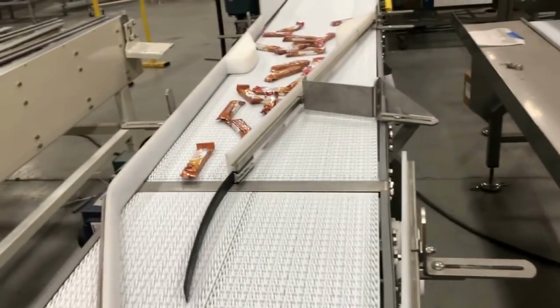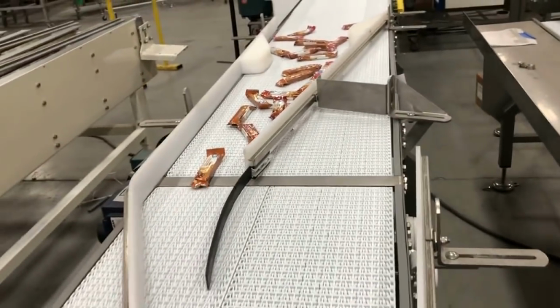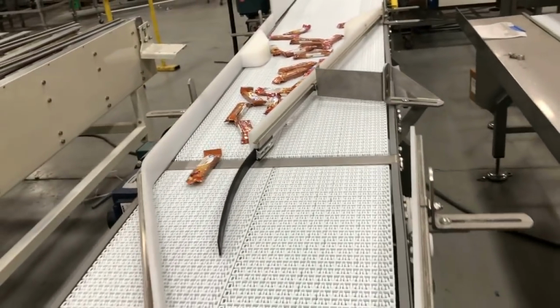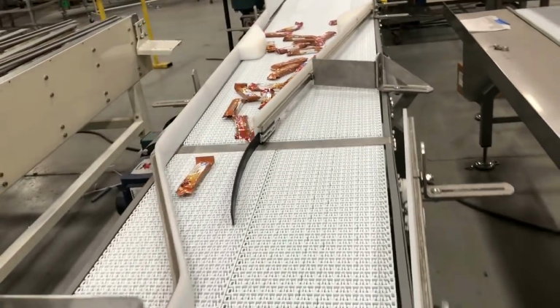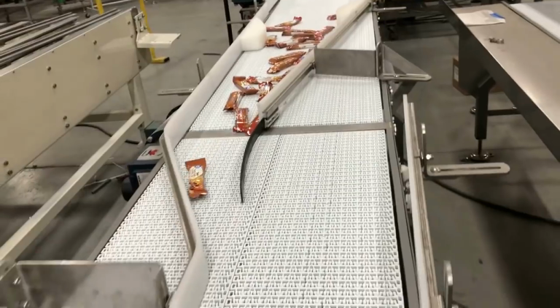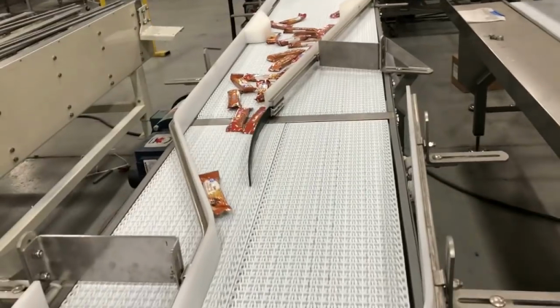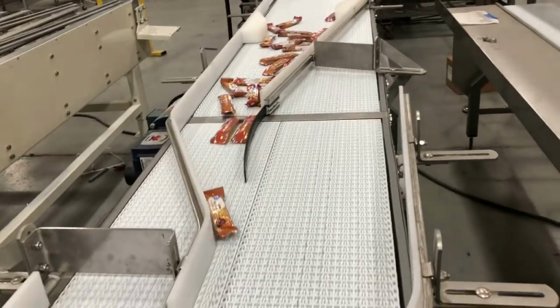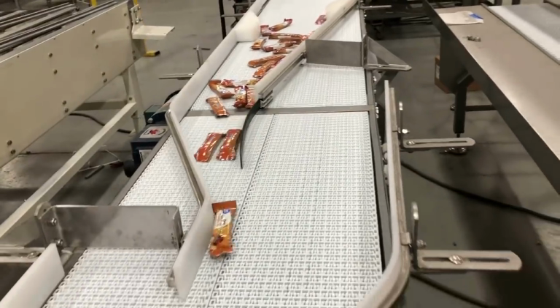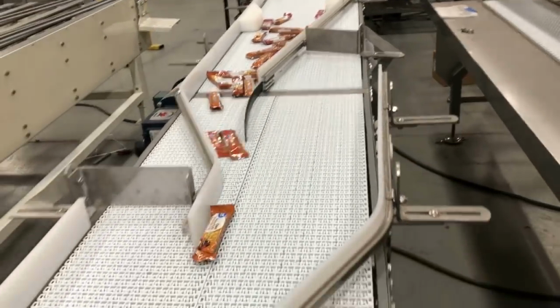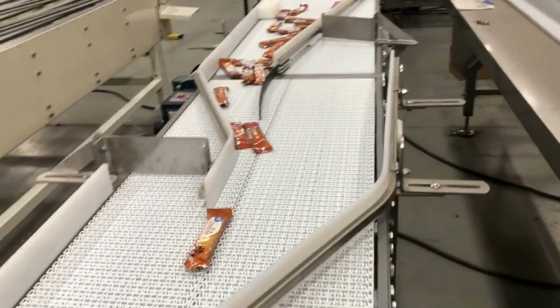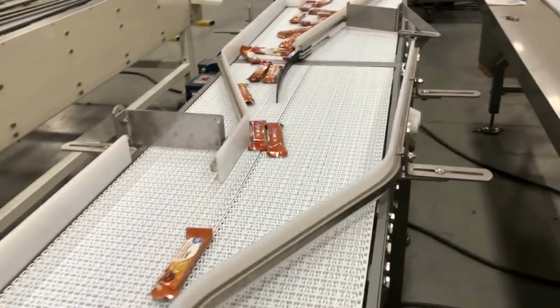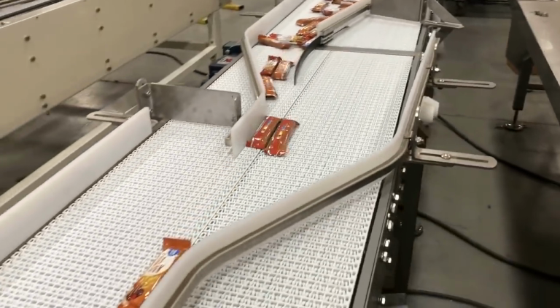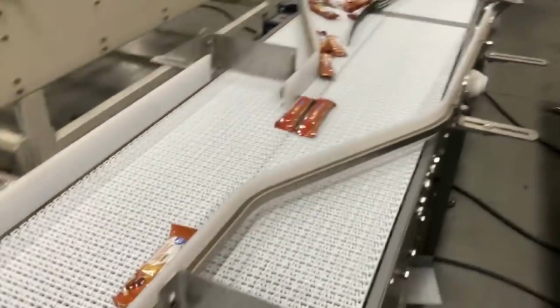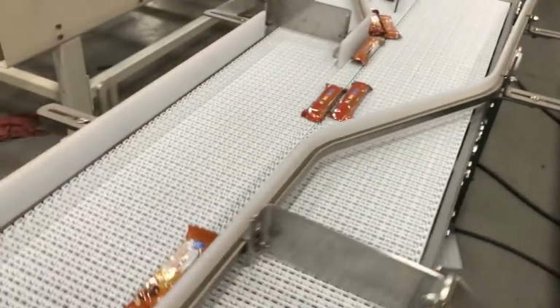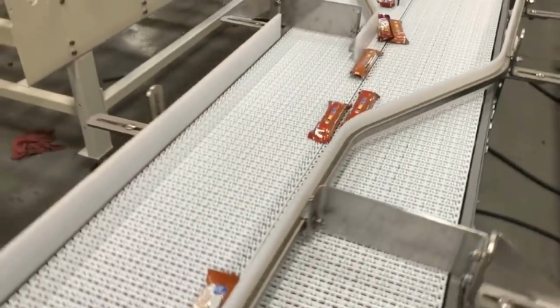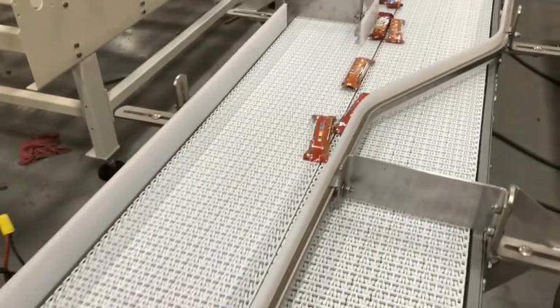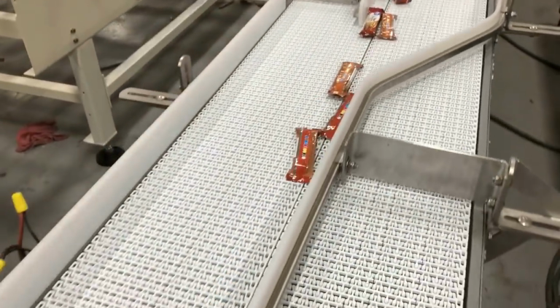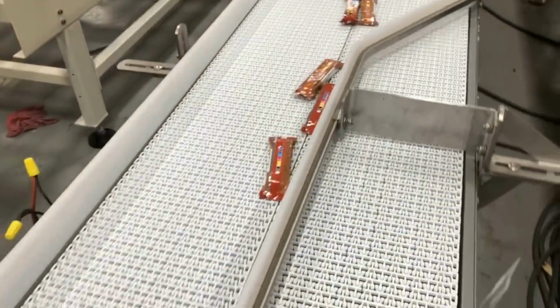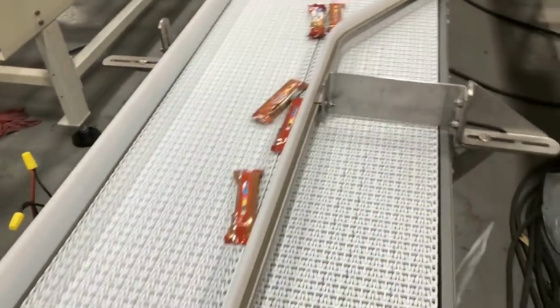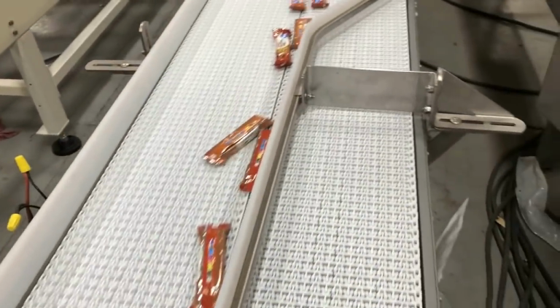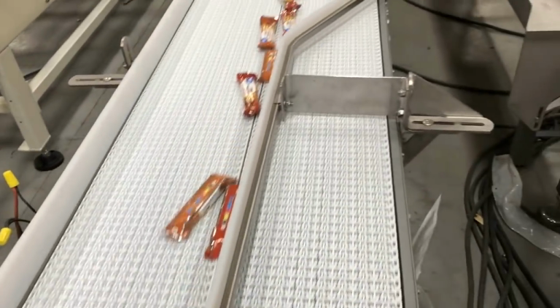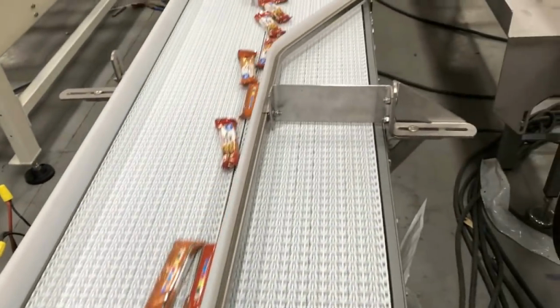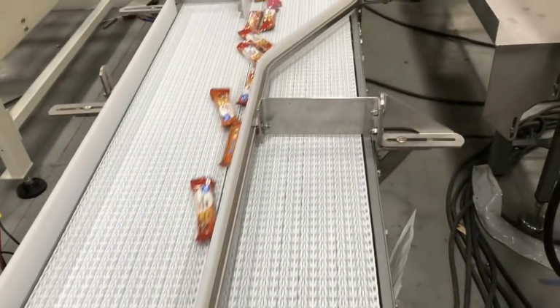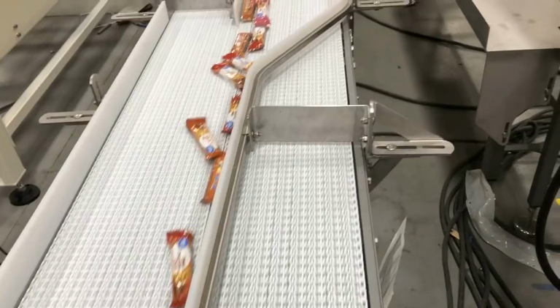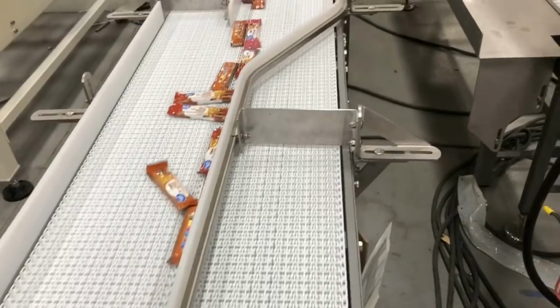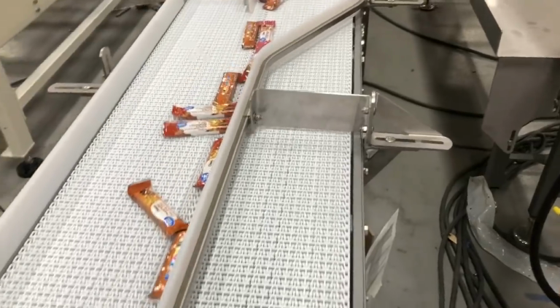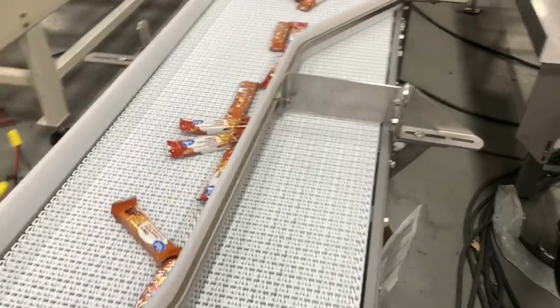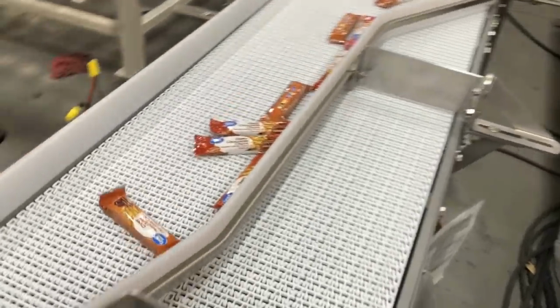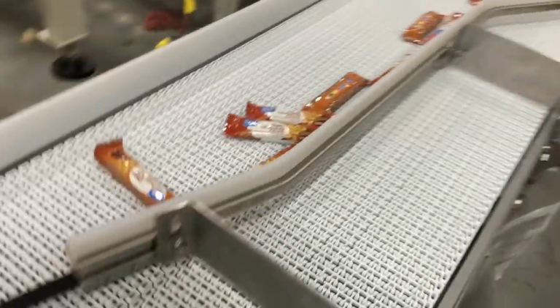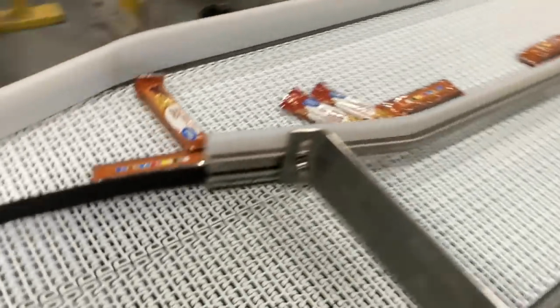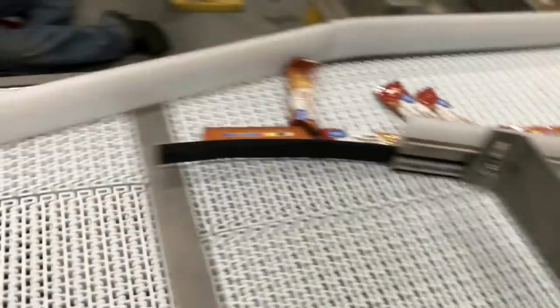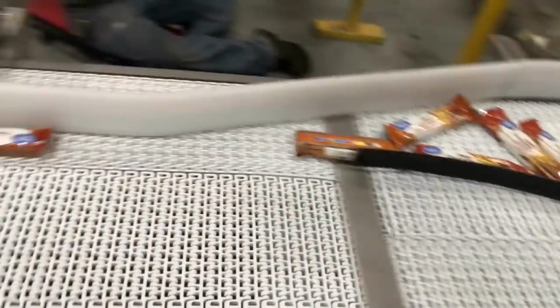We then orient and singulate the pet food at rates of 100 to 200 parts per minute. Note: the product shown is for demonstration purposes only.